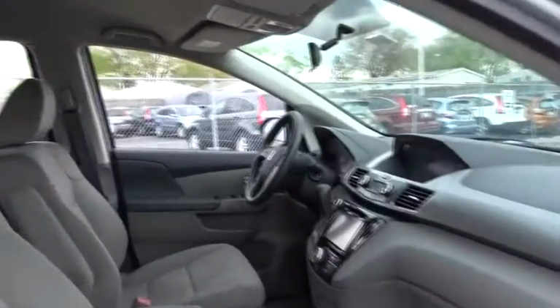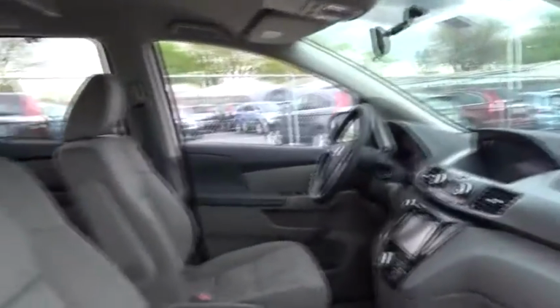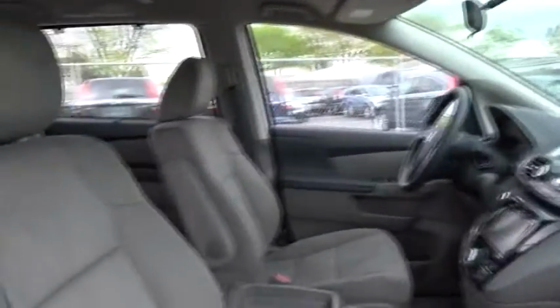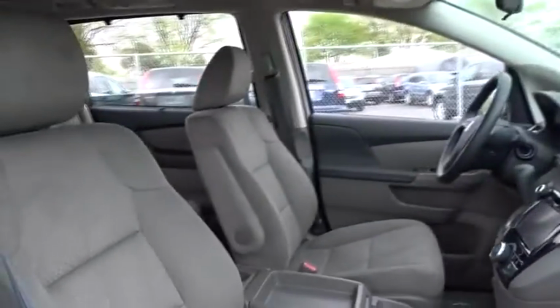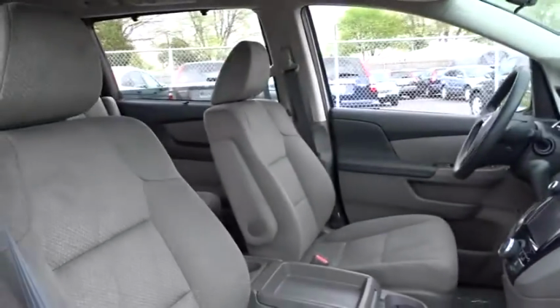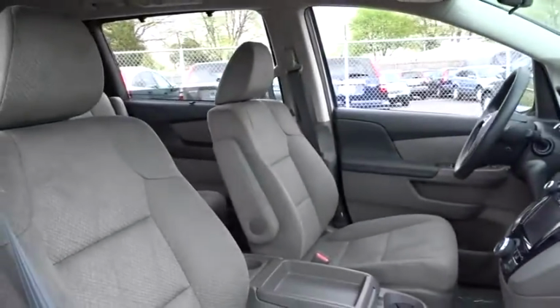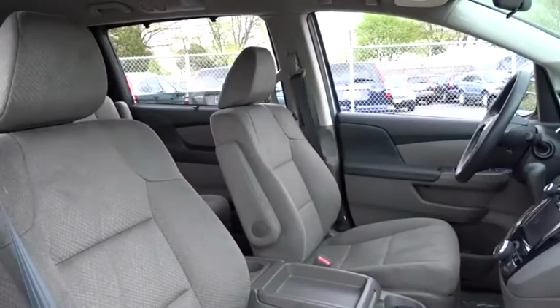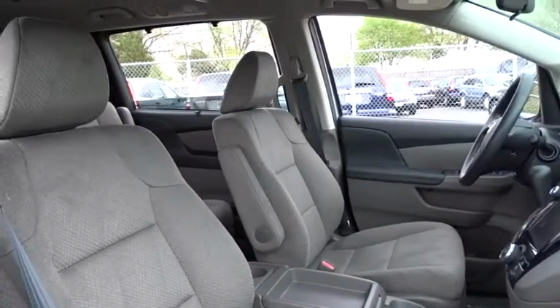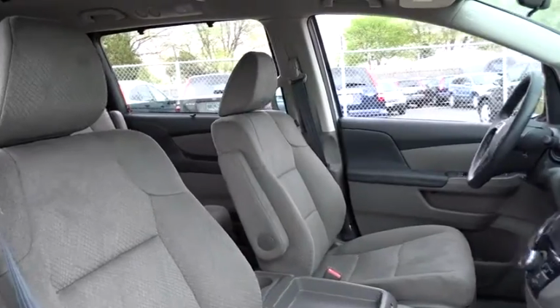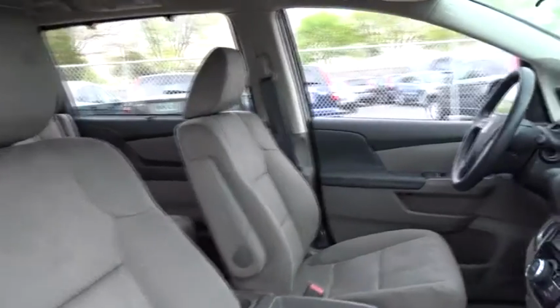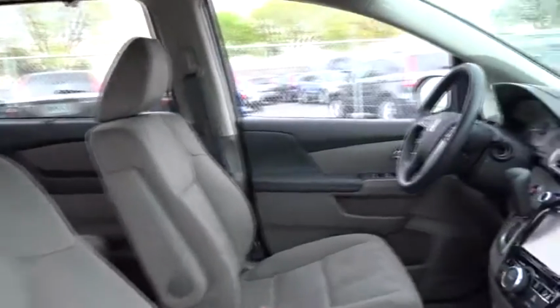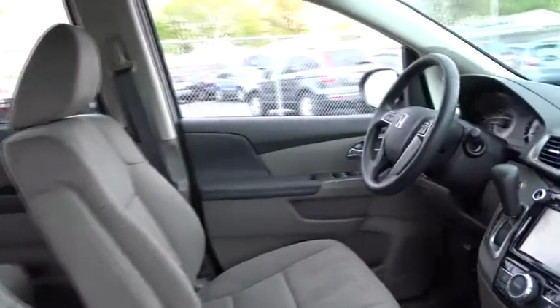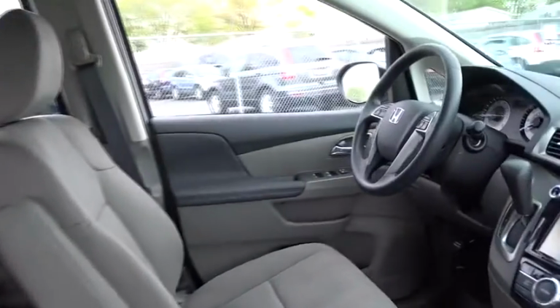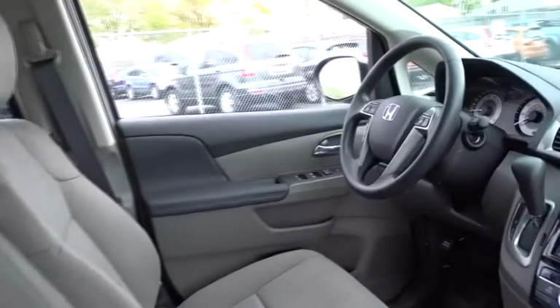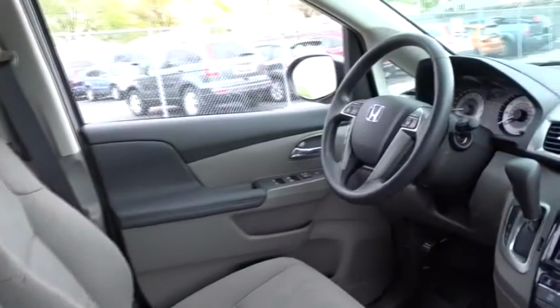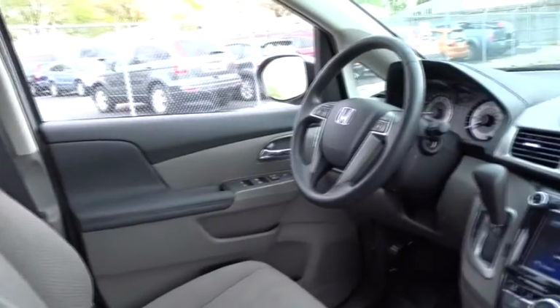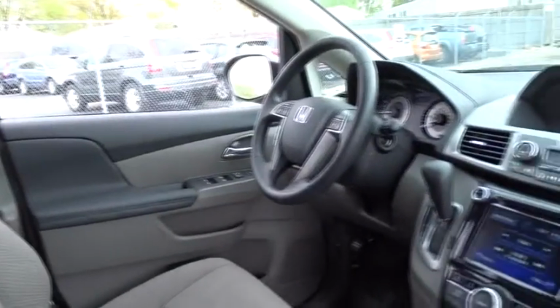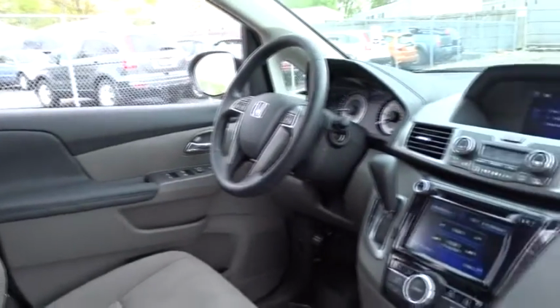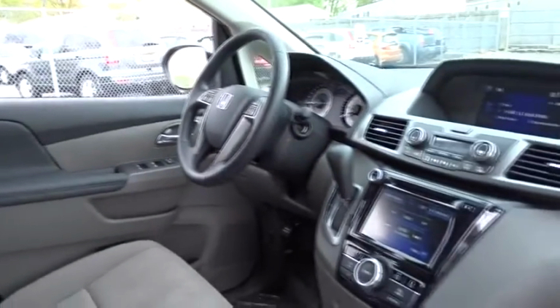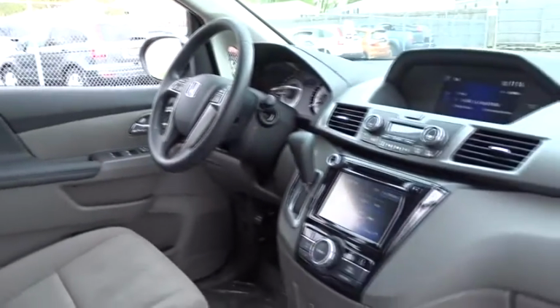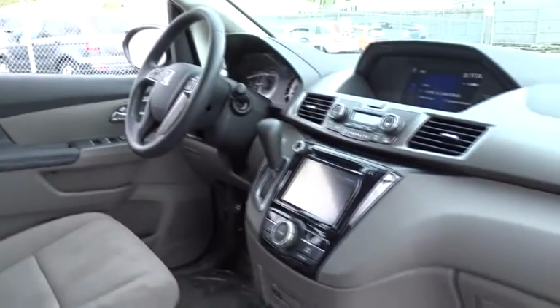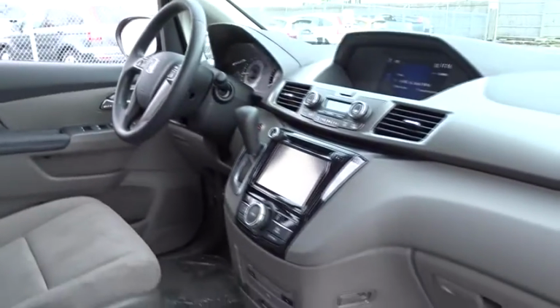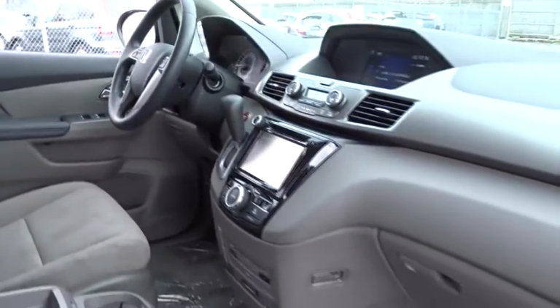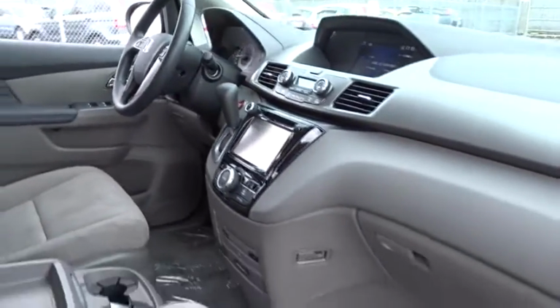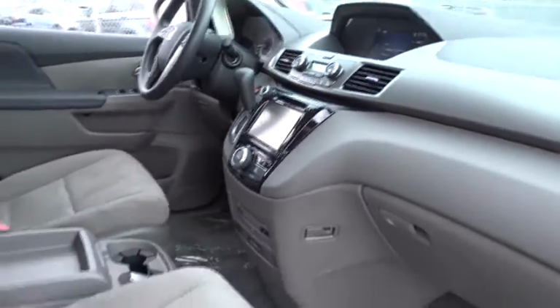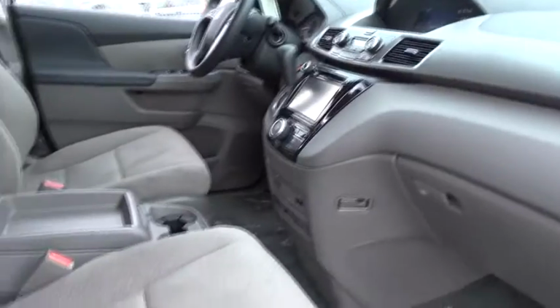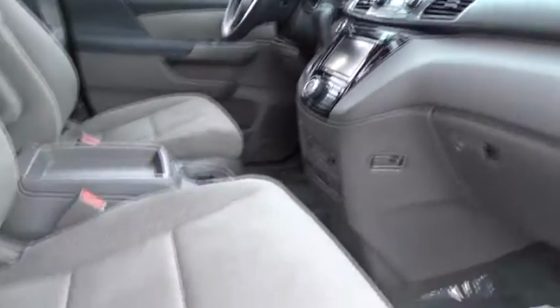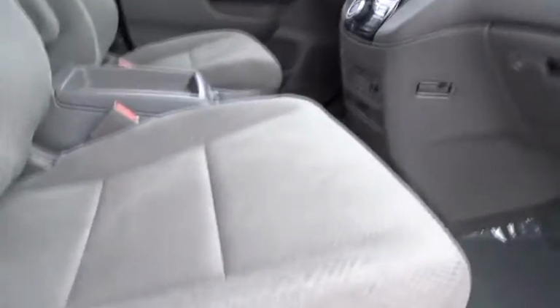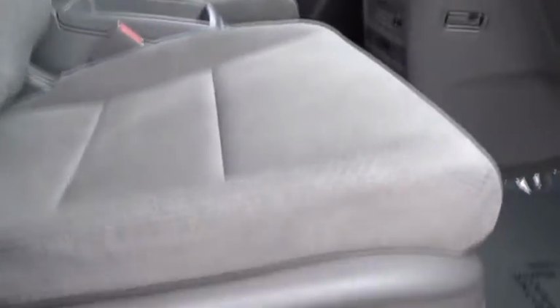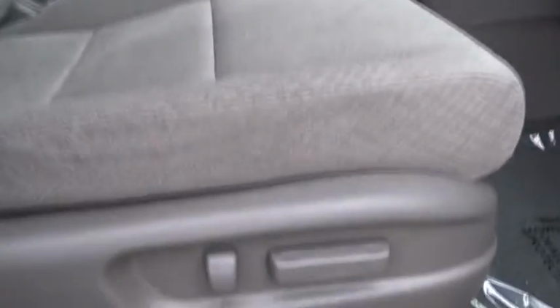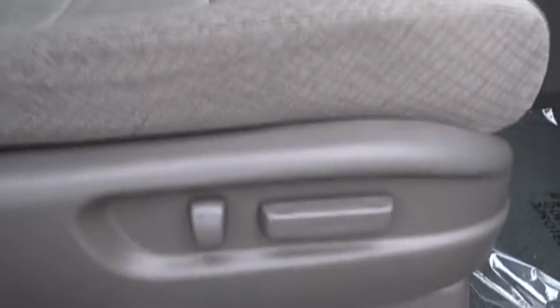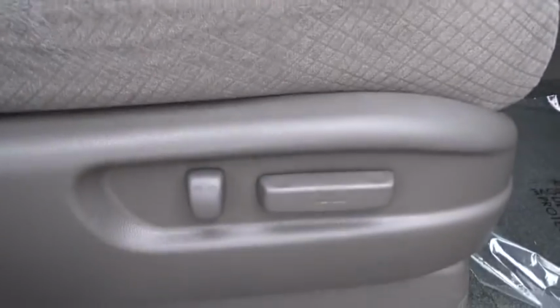Stability control, anti-lock braking system, traction control, power passenger seat, steering wheel audio controls, backup camera, keyless entry.